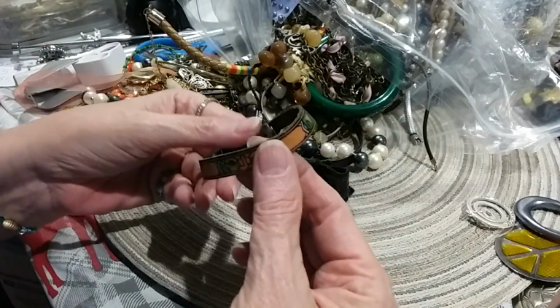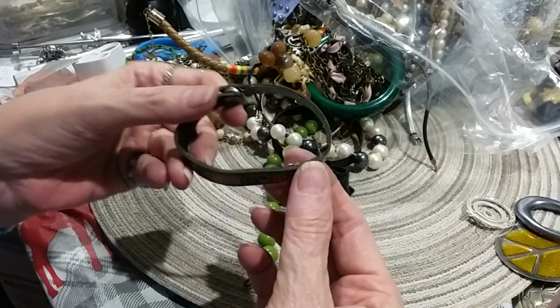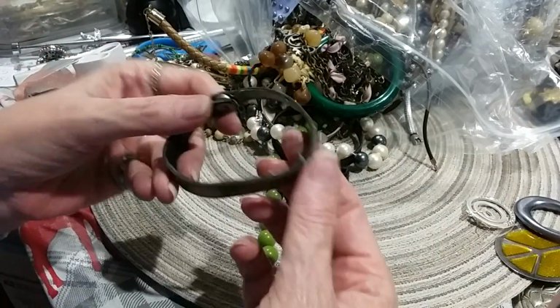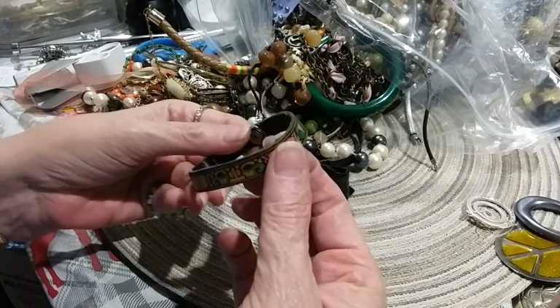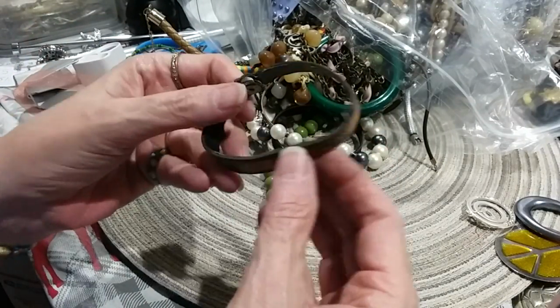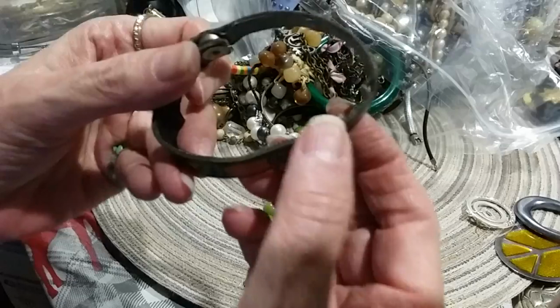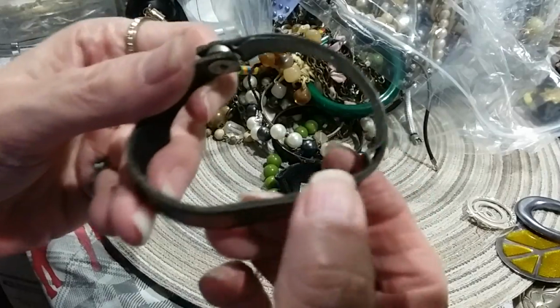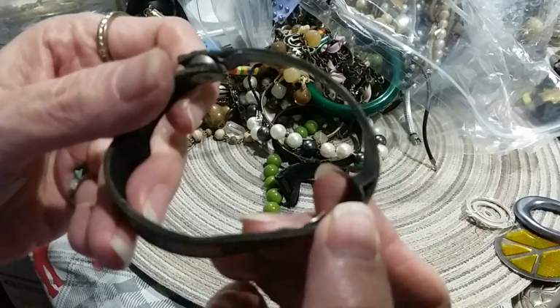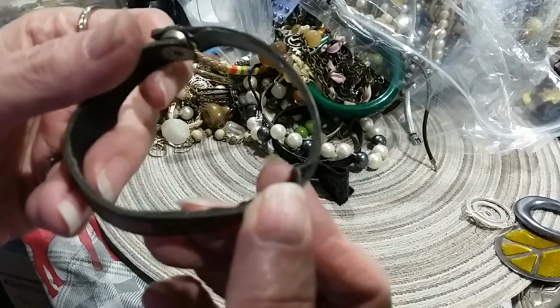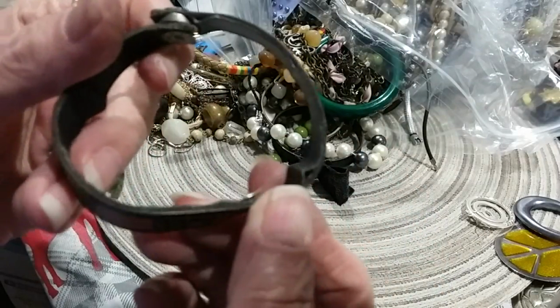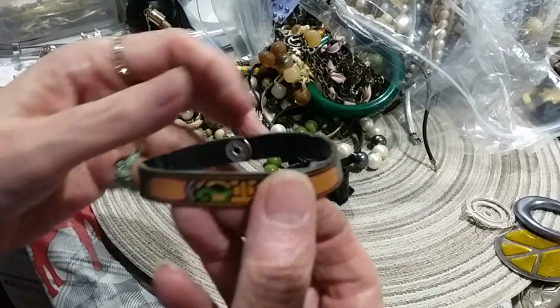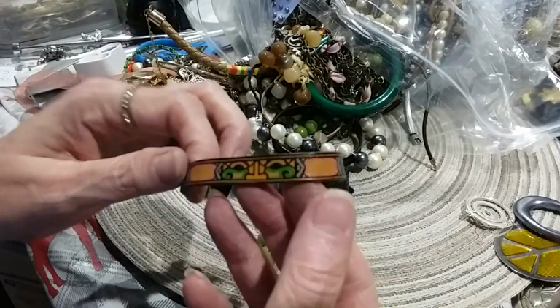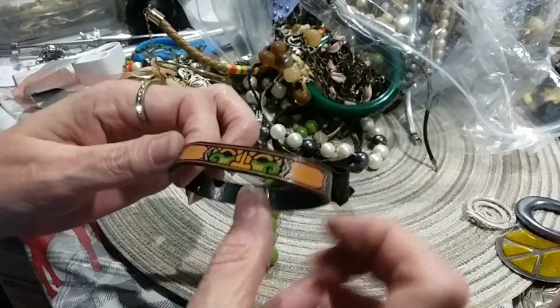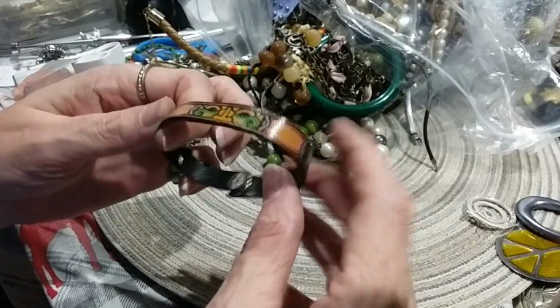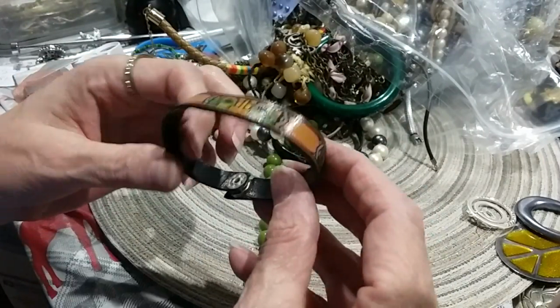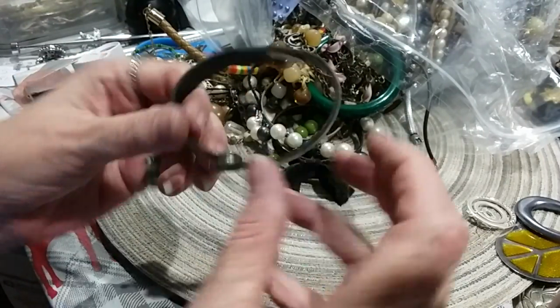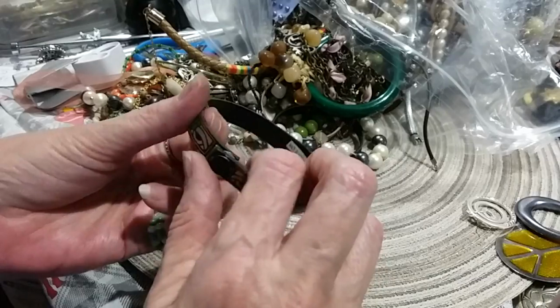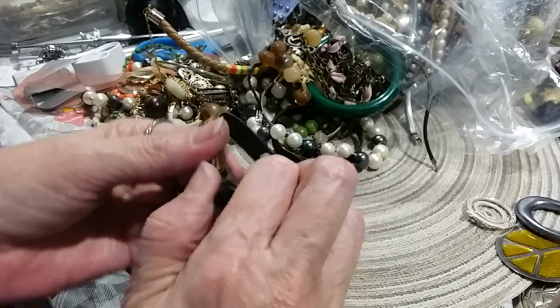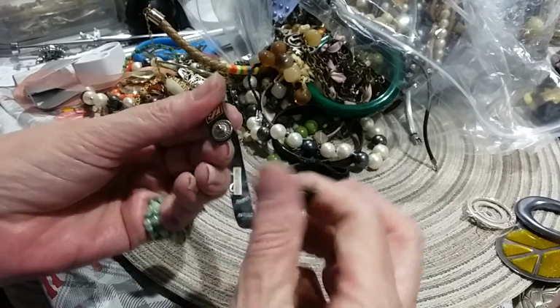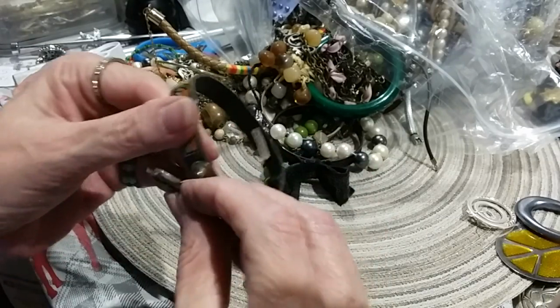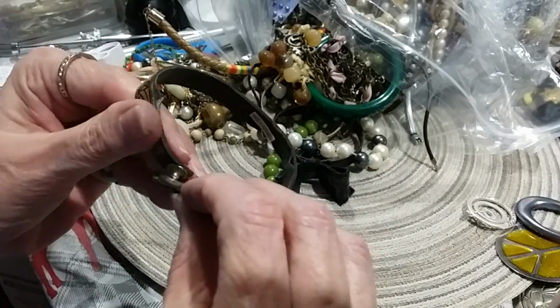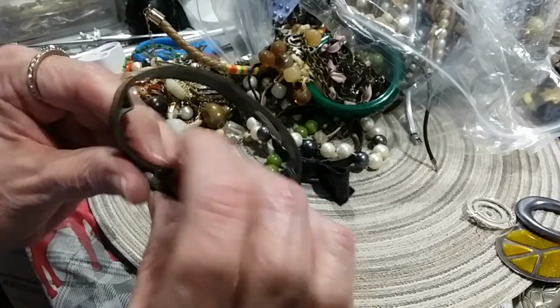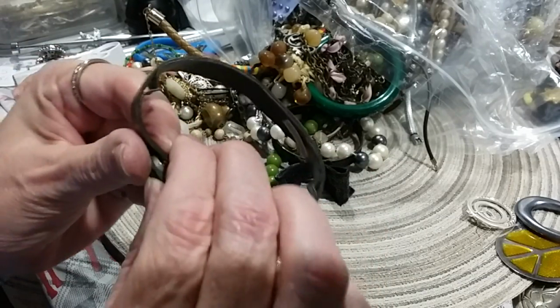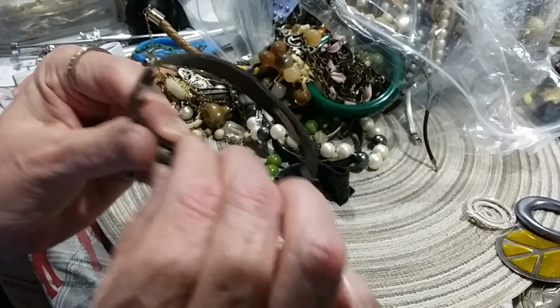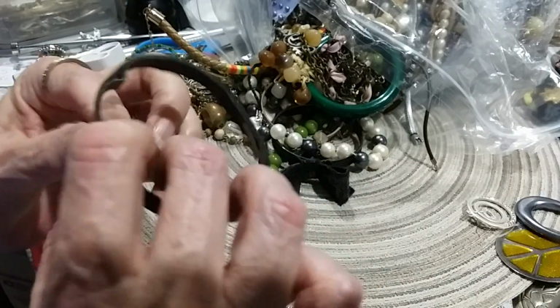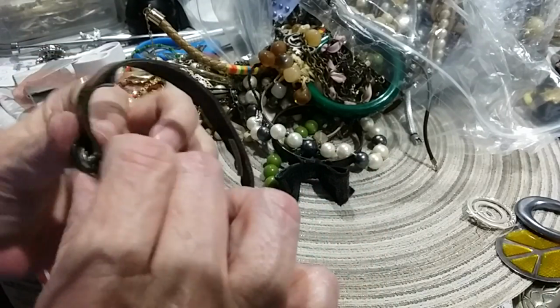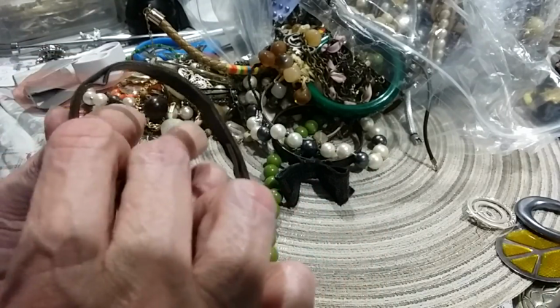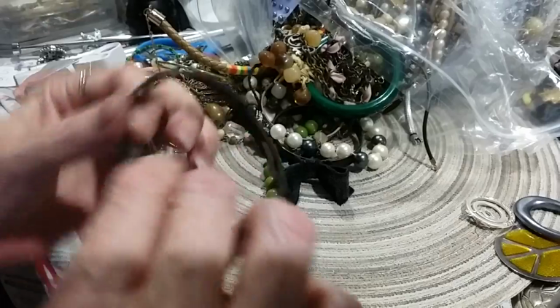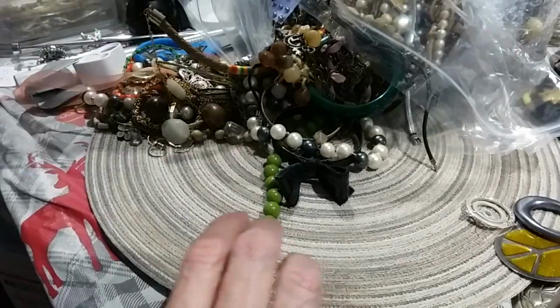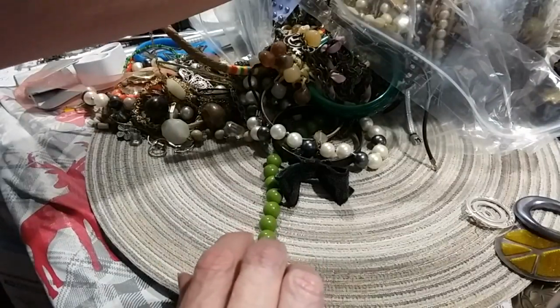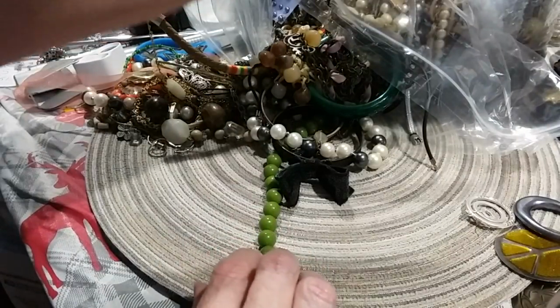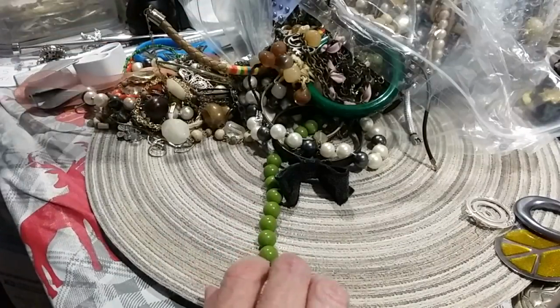This has got some issue here where it's coming apart. It's made in Indonesia. It's a little snap bracelet. It'd be good in a junk journal — cut it up.